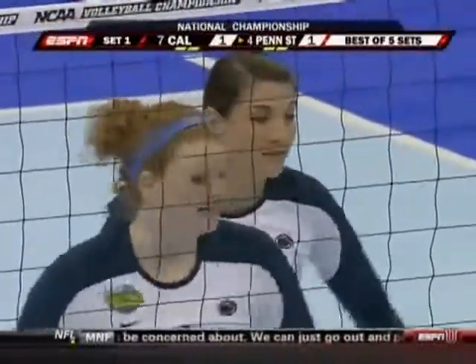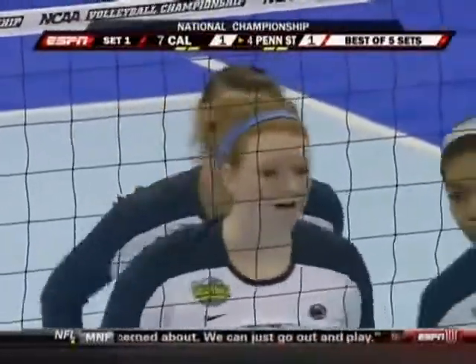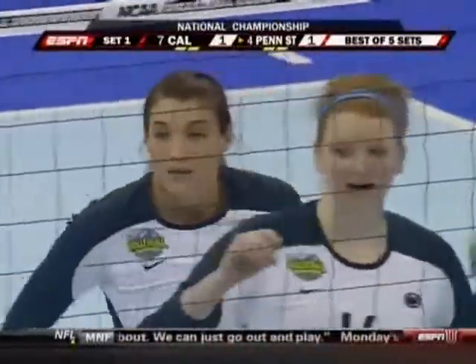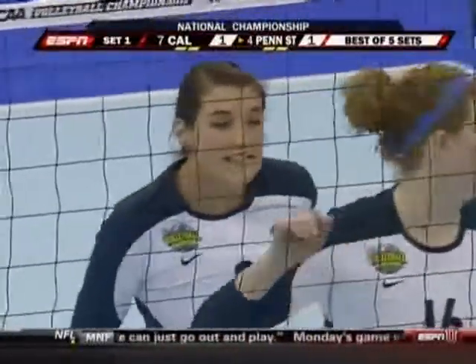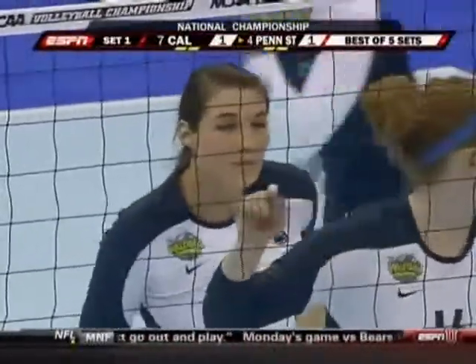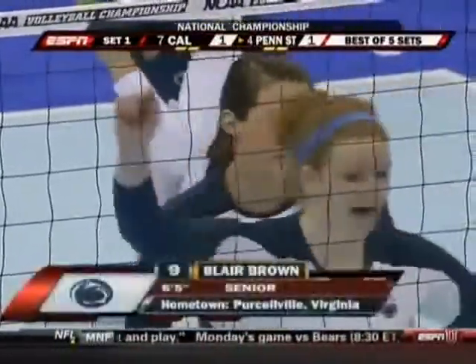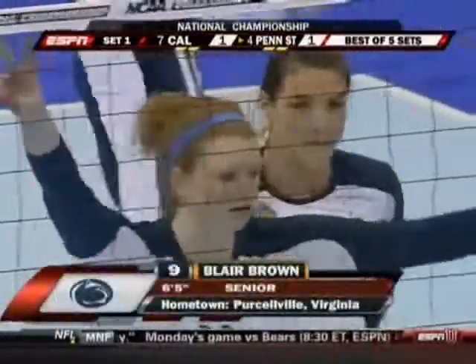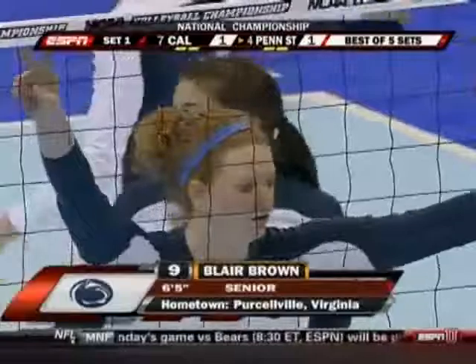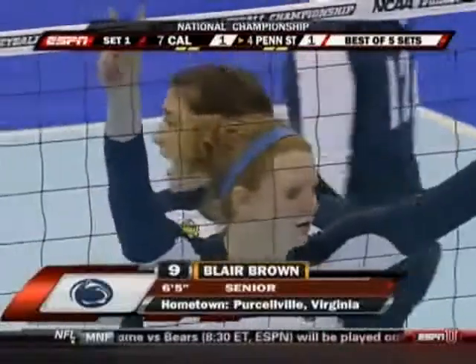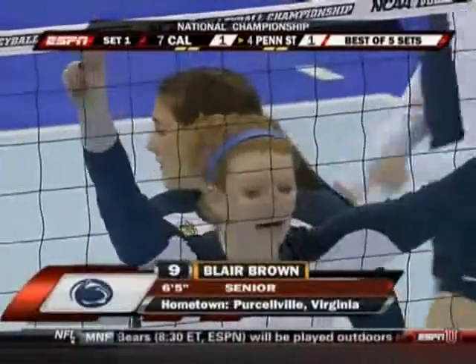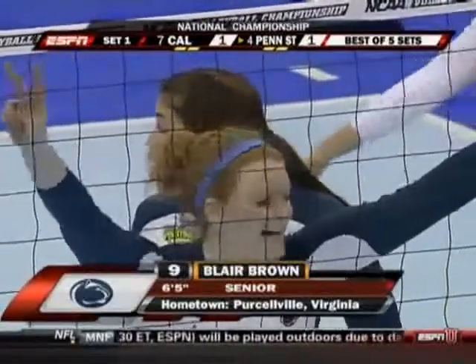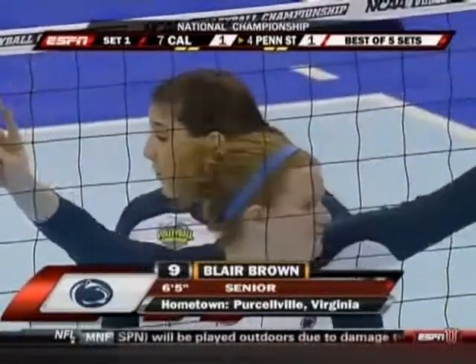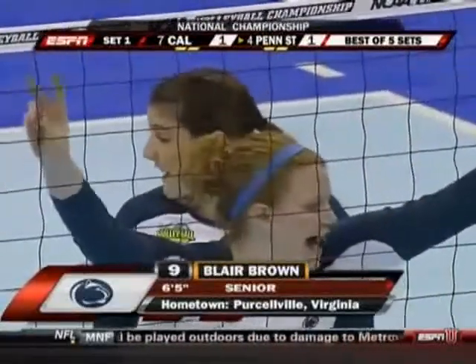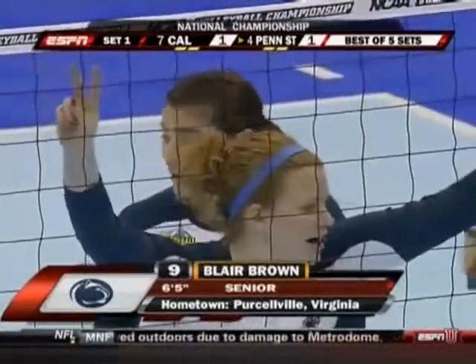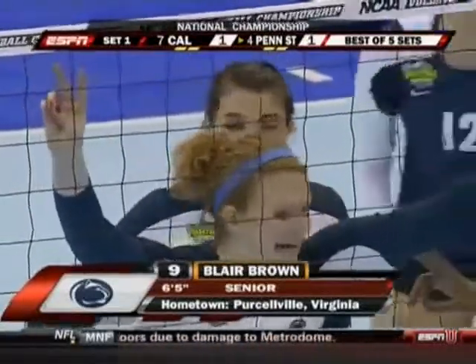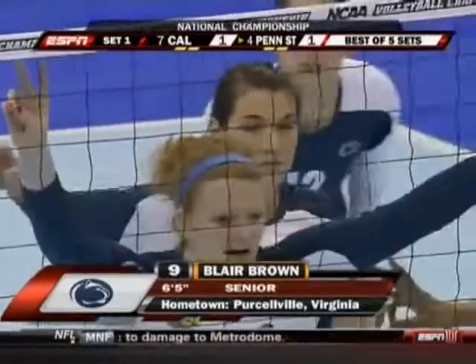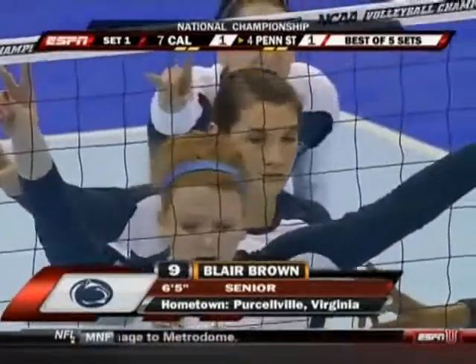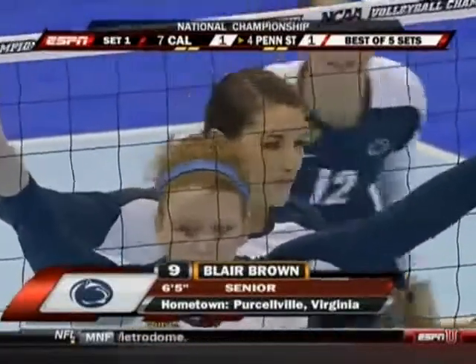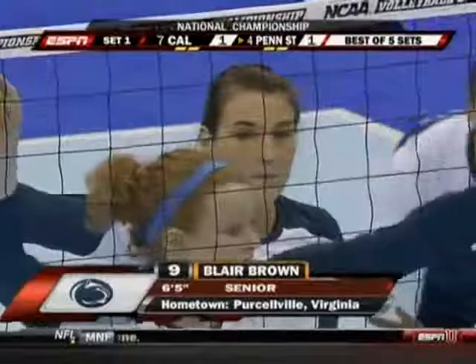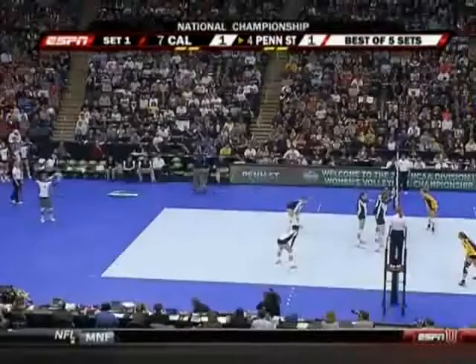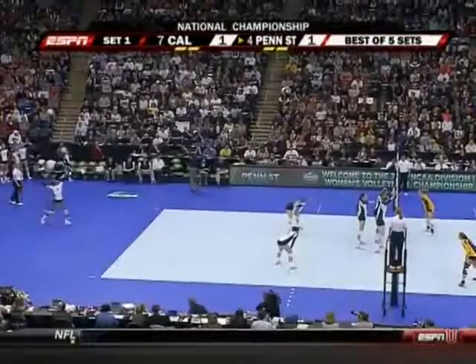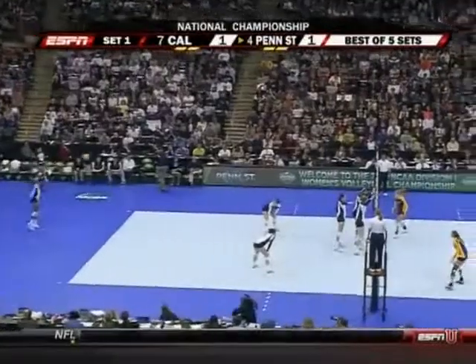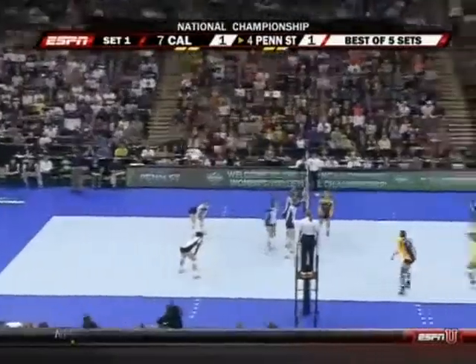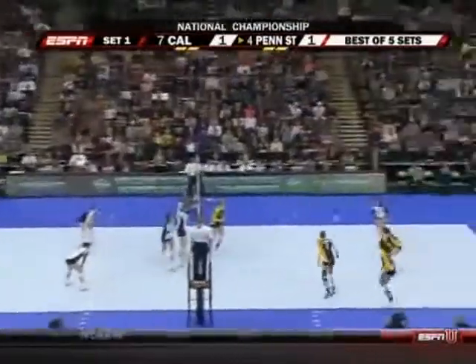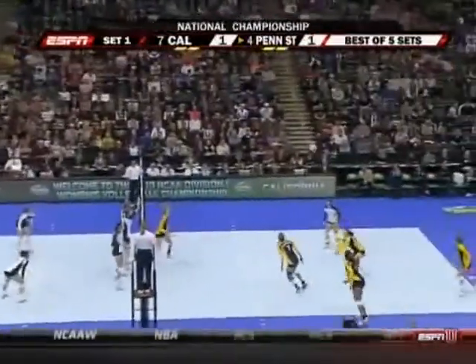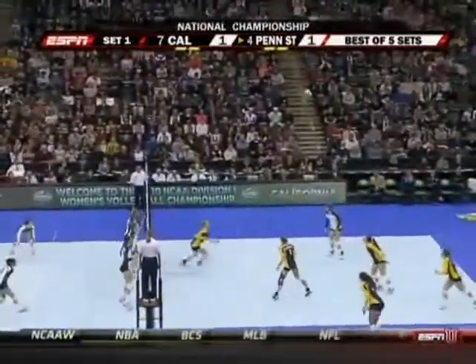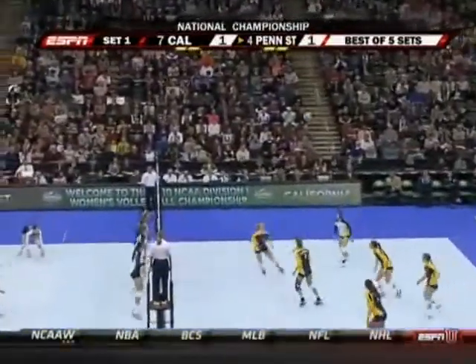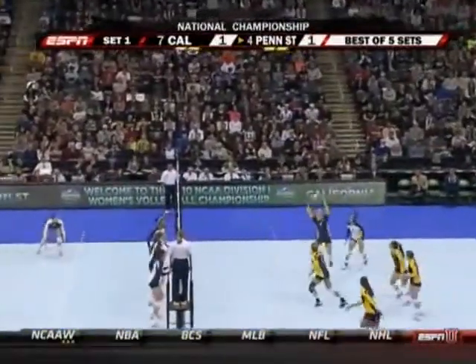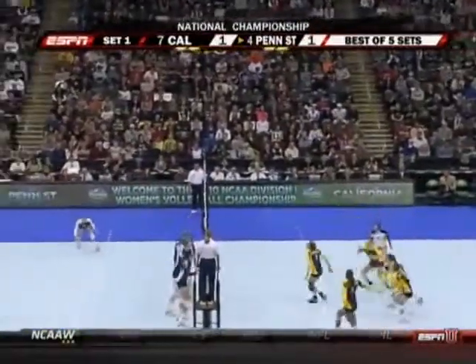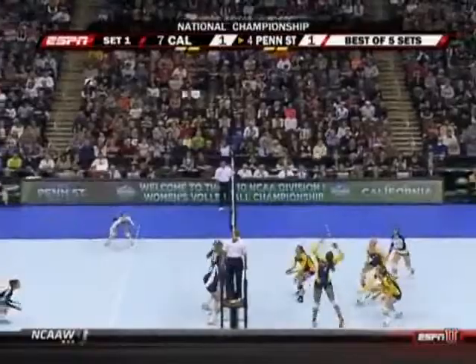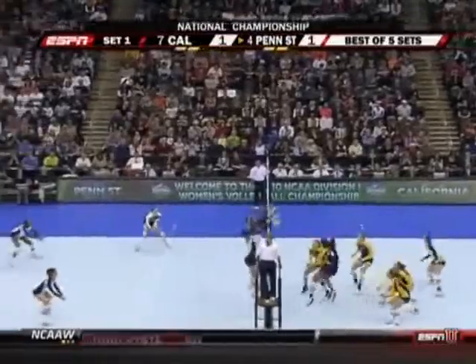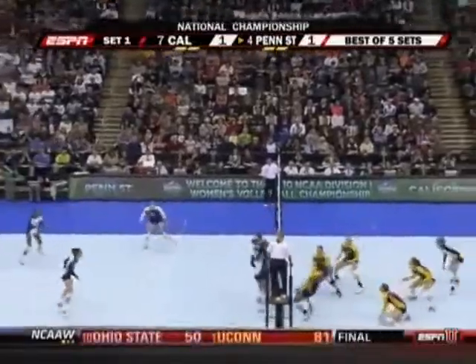Brown at 6'5" will be the tallest player in the match tonight. She has spent much of the season correcting for sets that are going to a little different positions because the setter, Kristen Carpenter for Penn State, is still learning her position — first year she's played it.